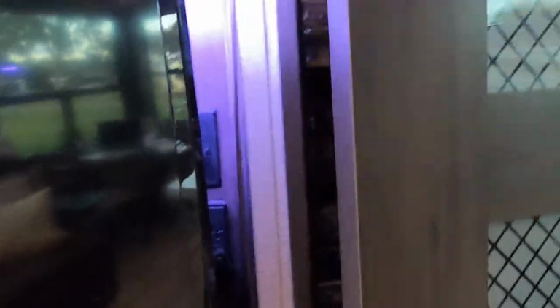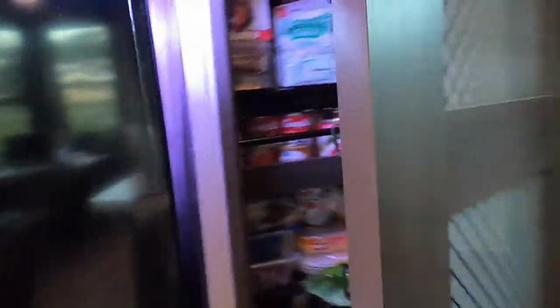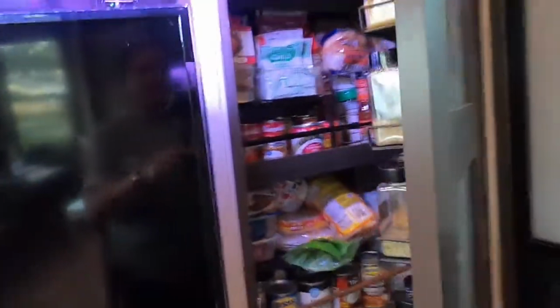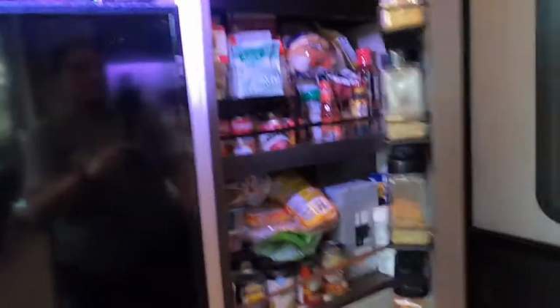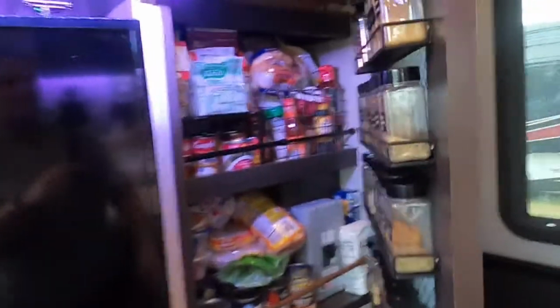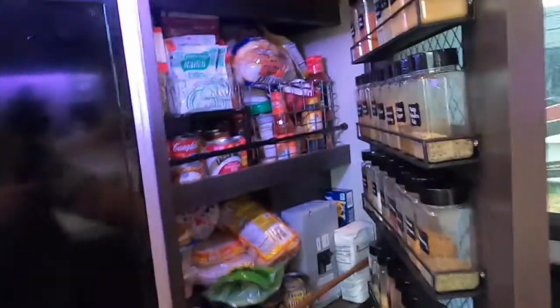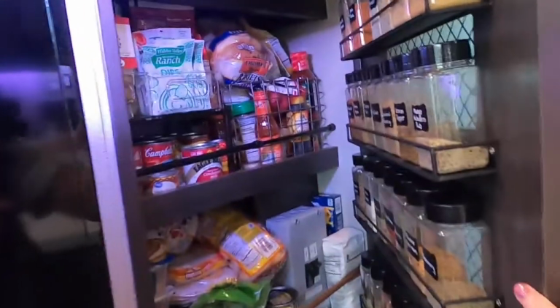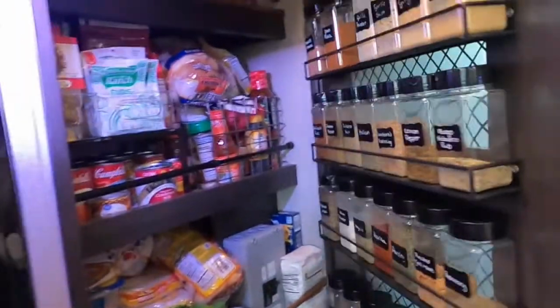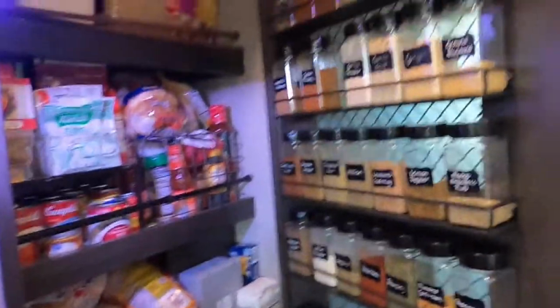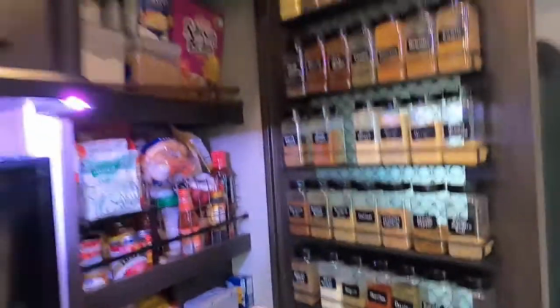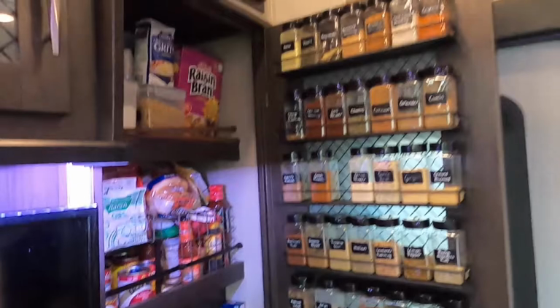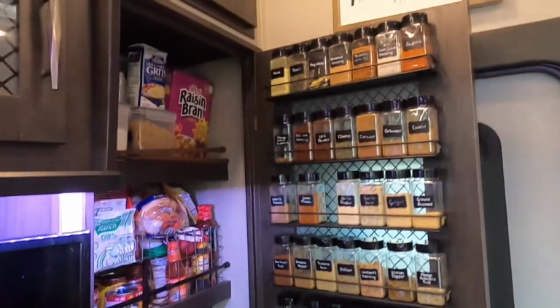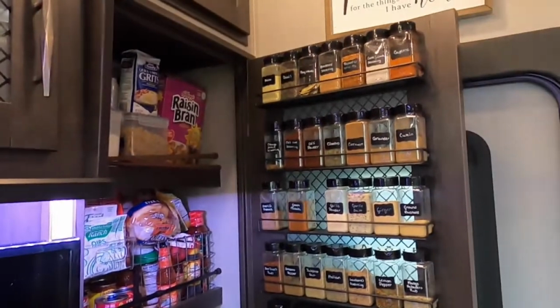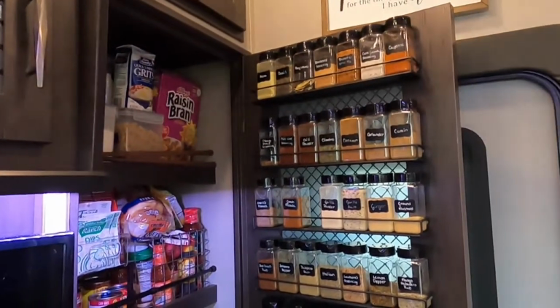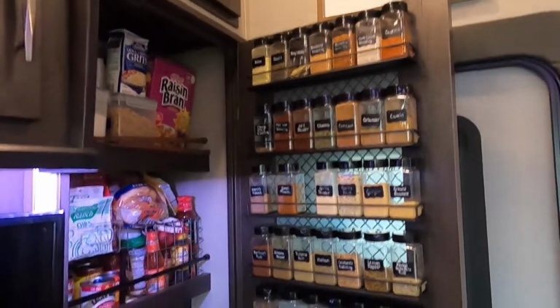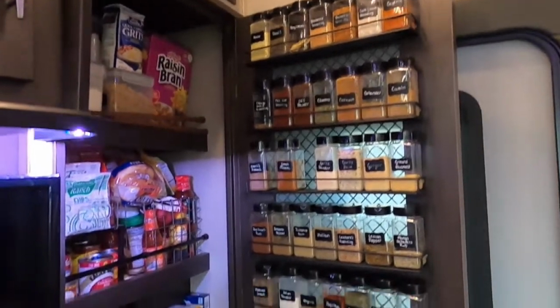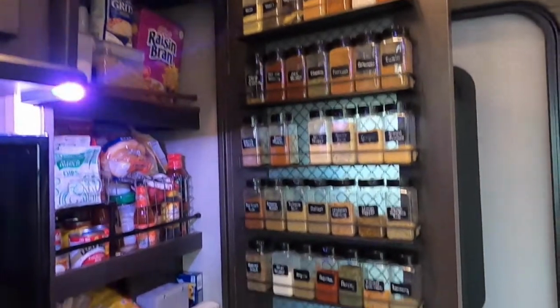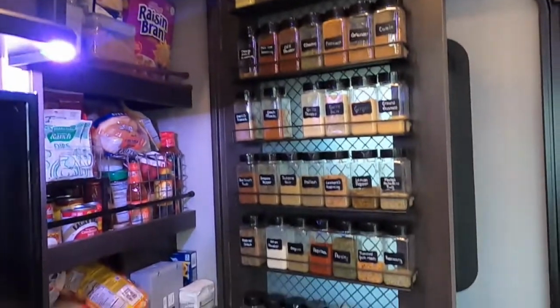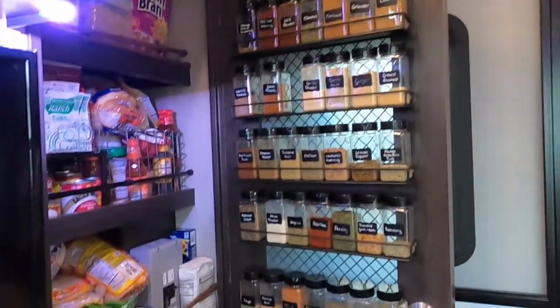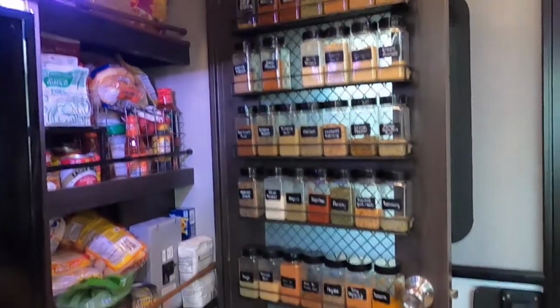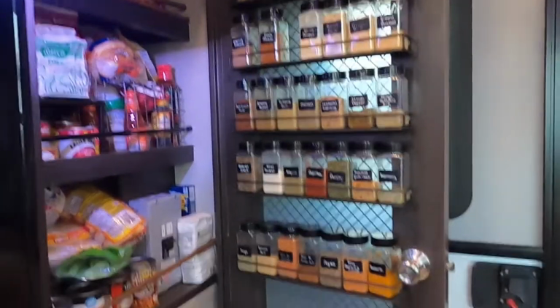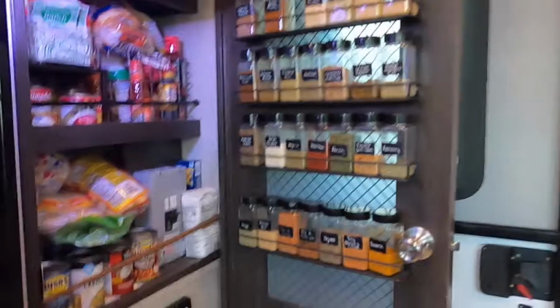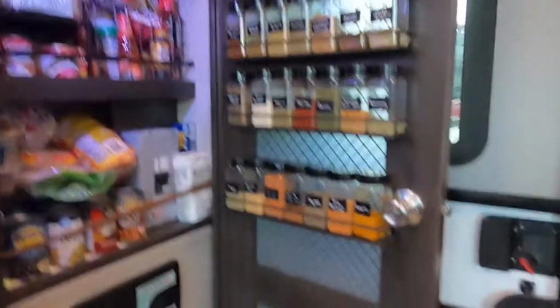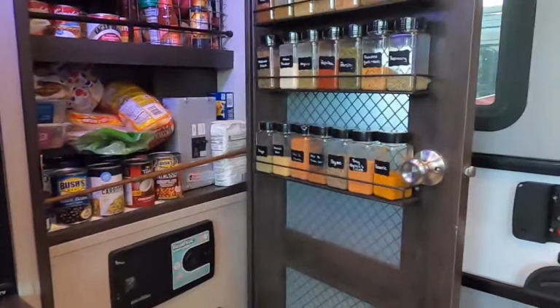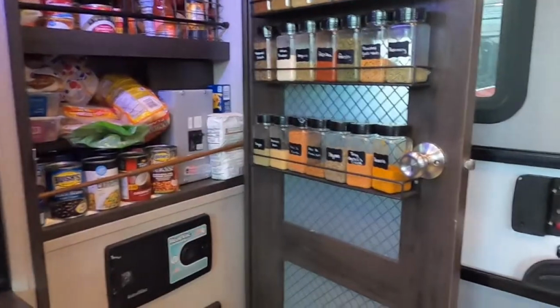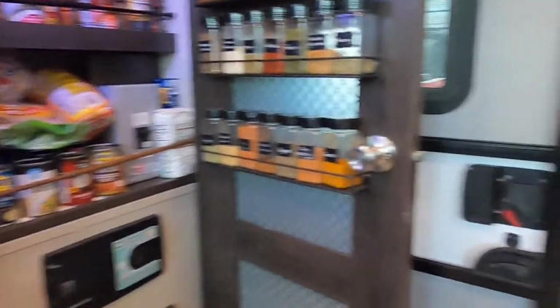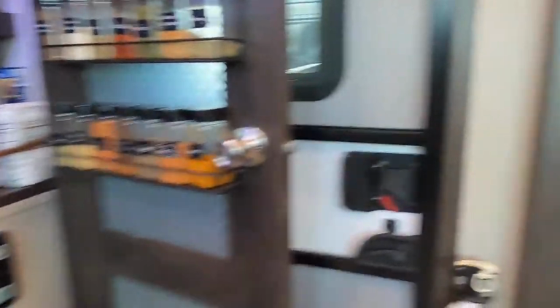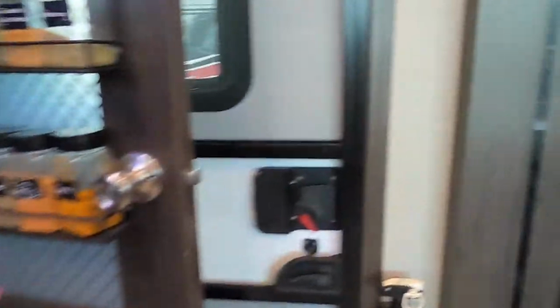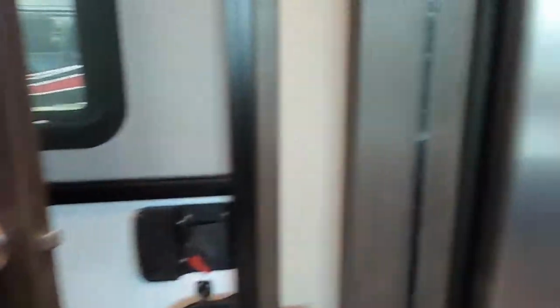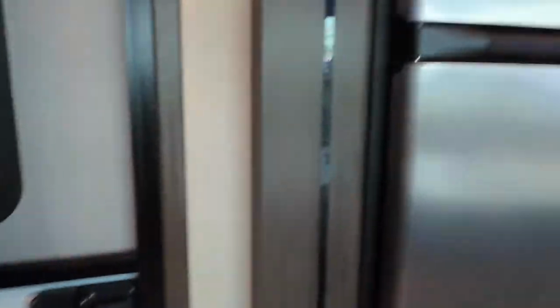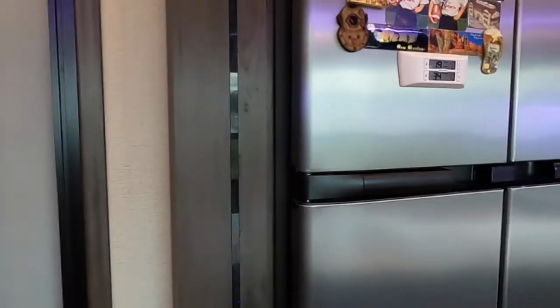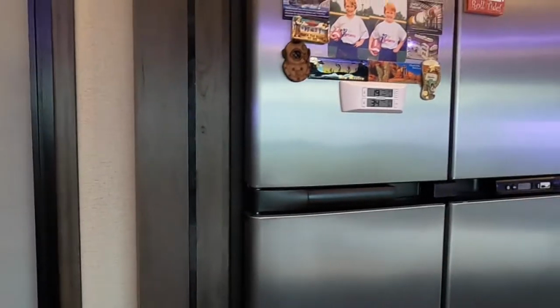The pantry has to be one of our favorite projects we did. I found the non-breakable spice bottles and the shelves on Amazon. The kitchen is not huge but it has plenty of storage.